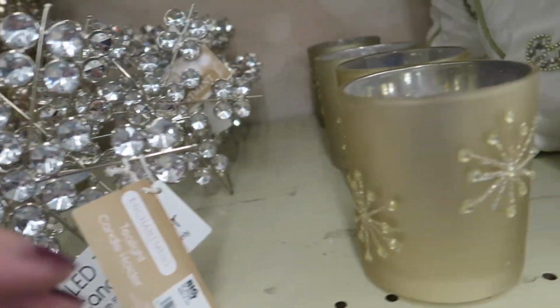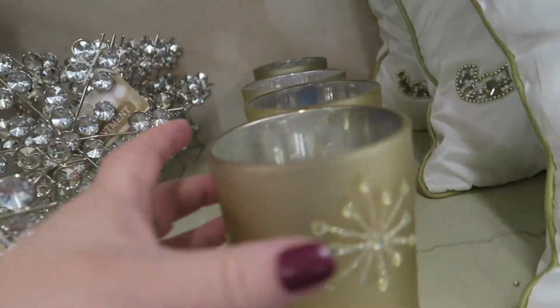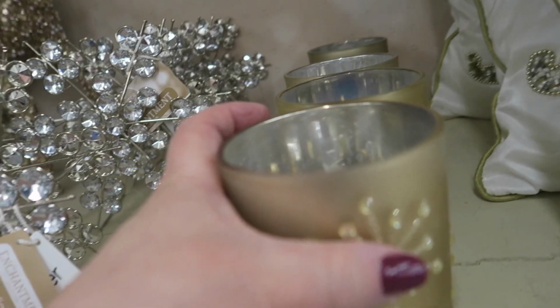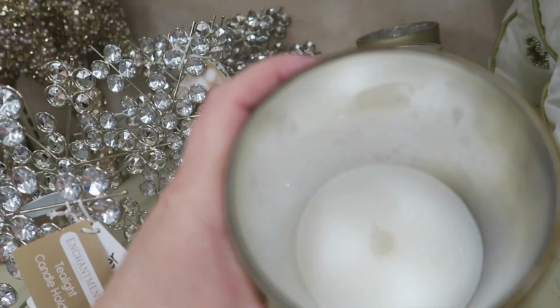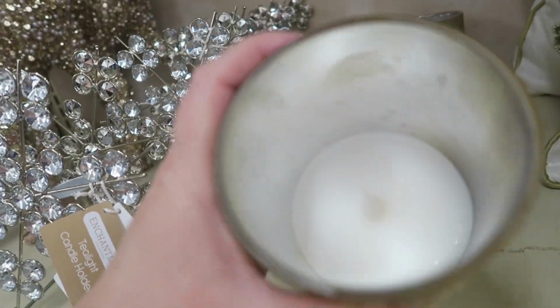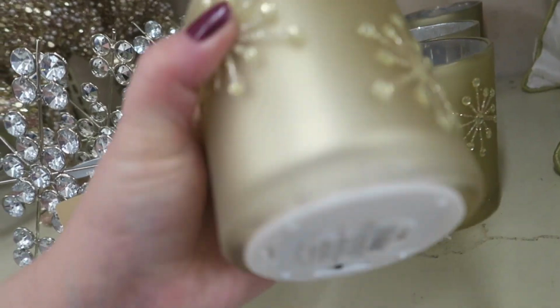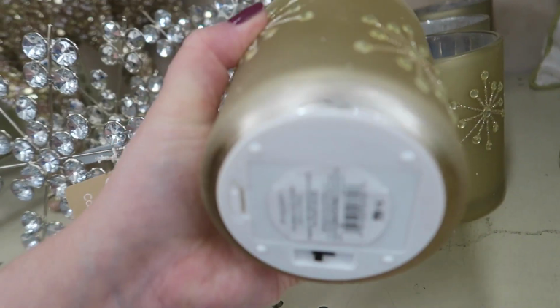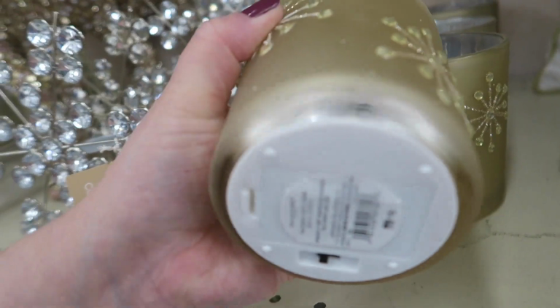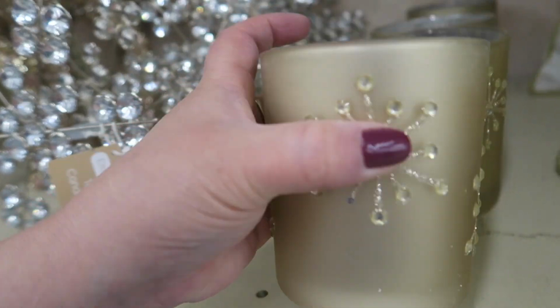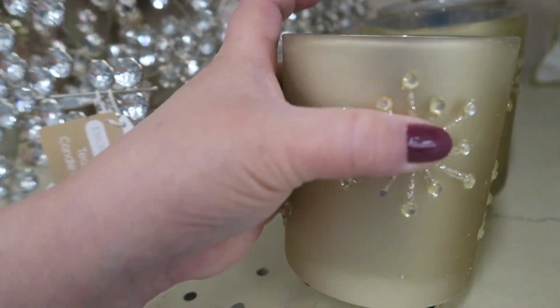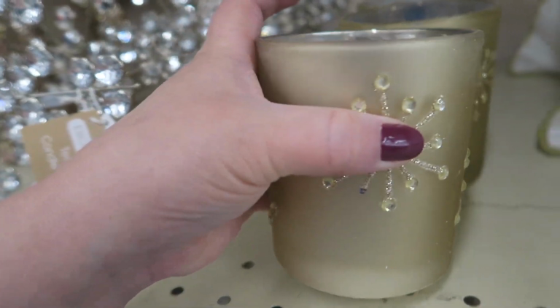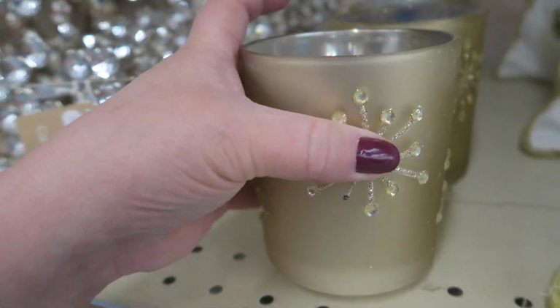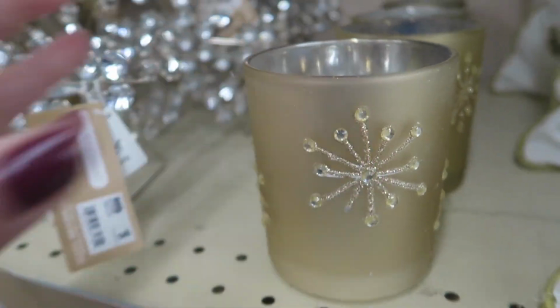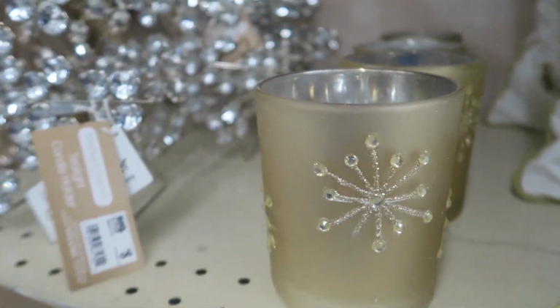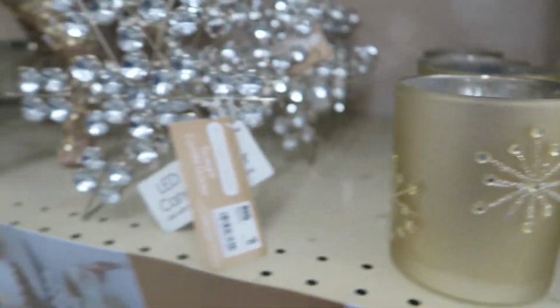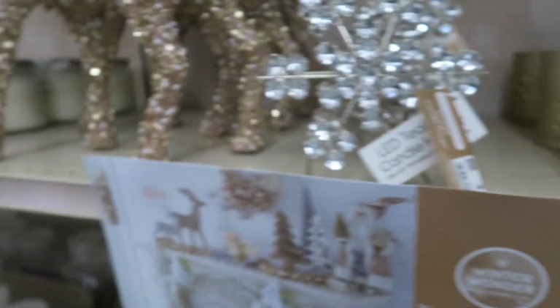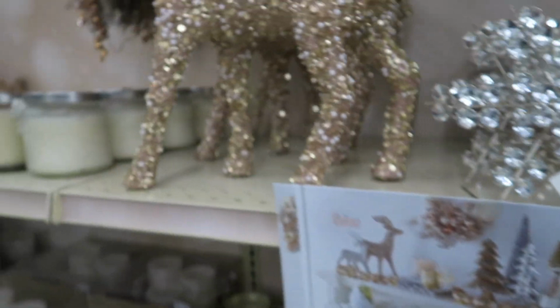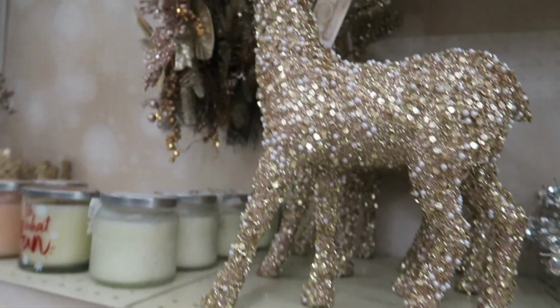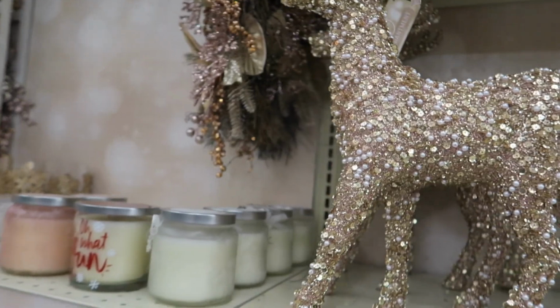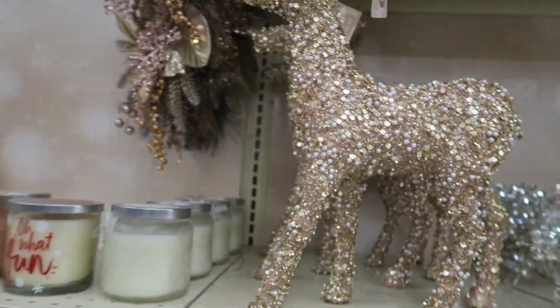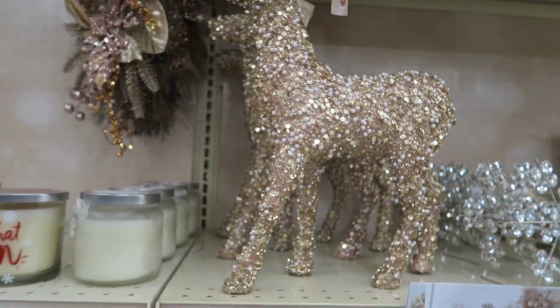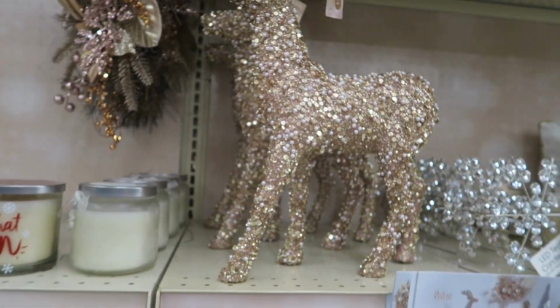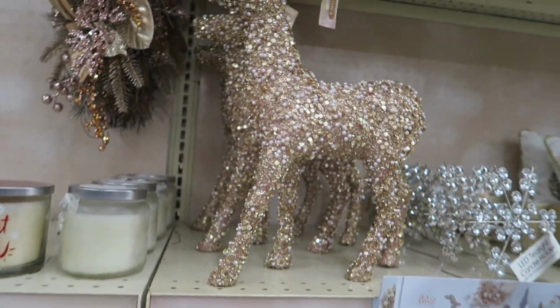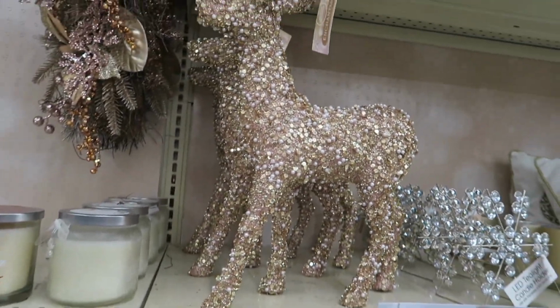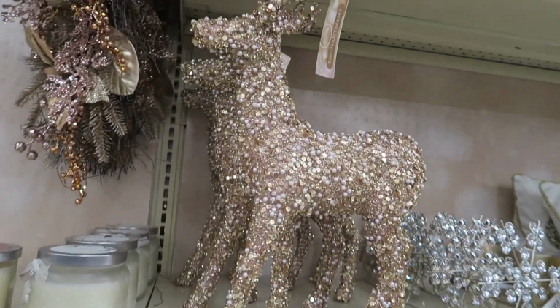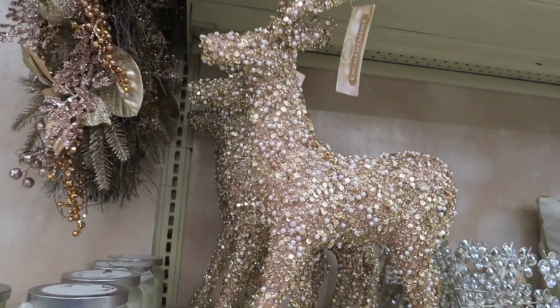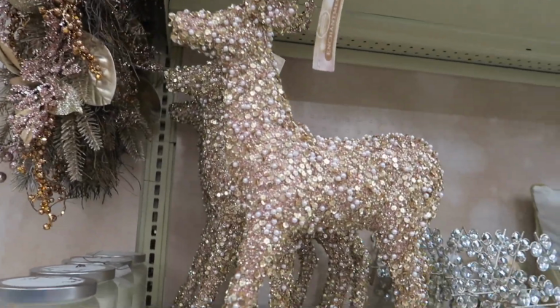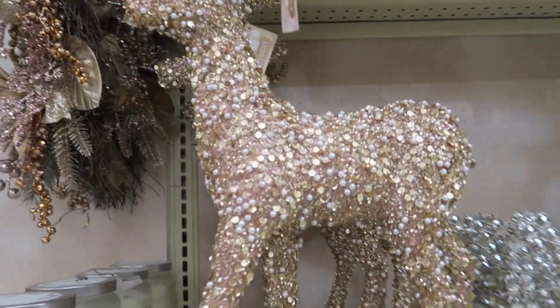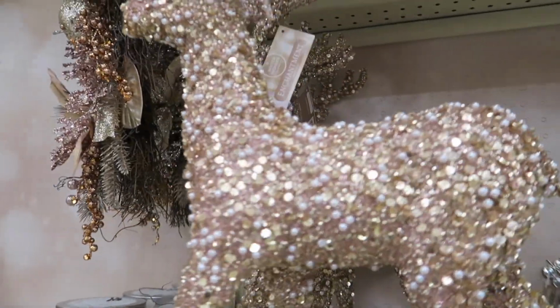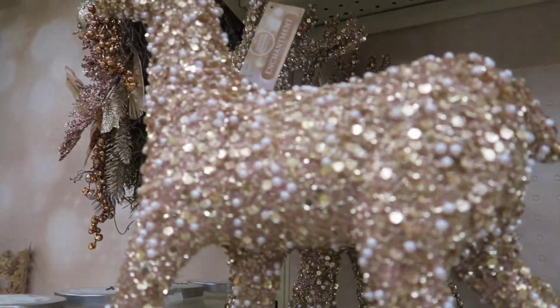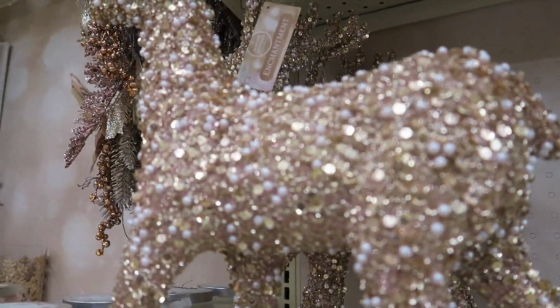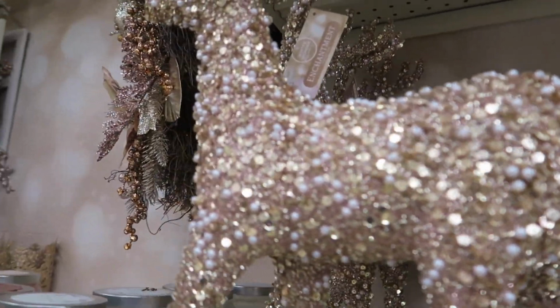And these little candles here are LED and they're $5. That big sparkly deer is $22.